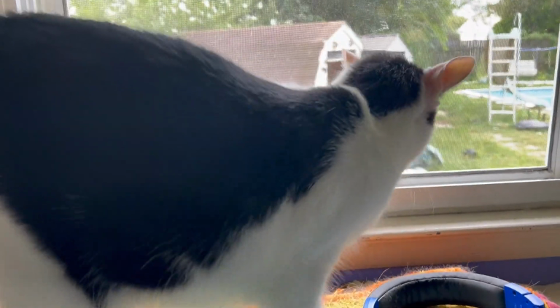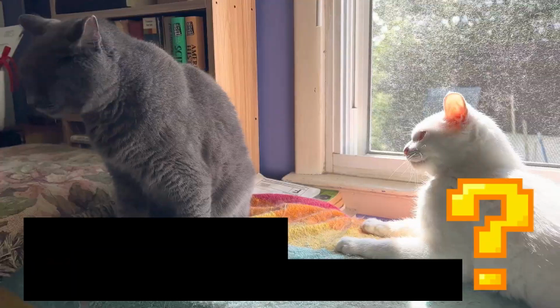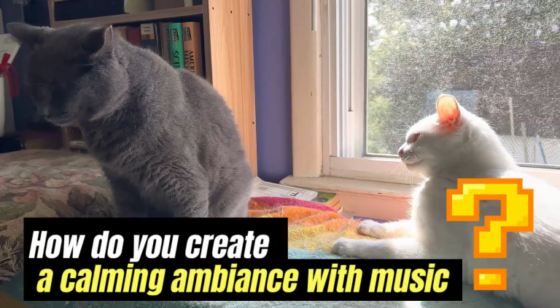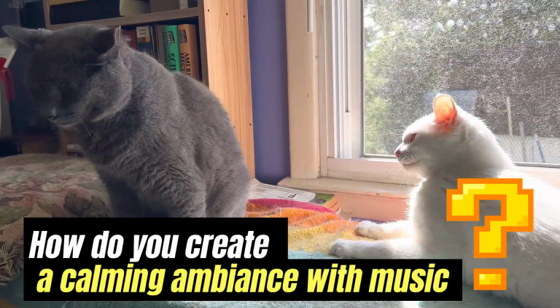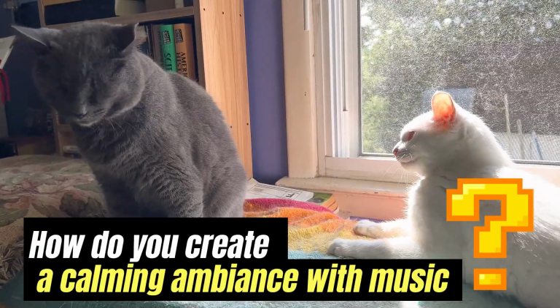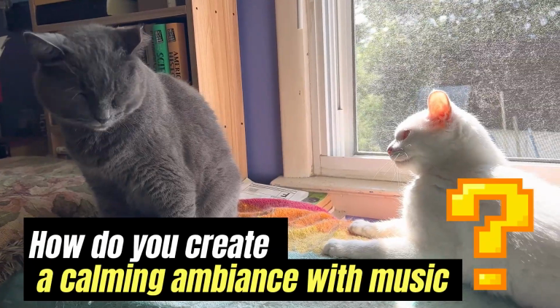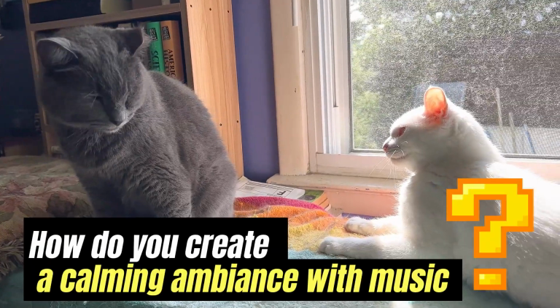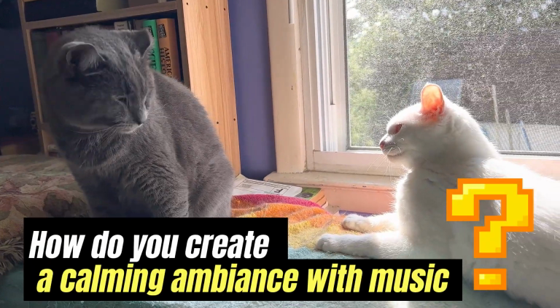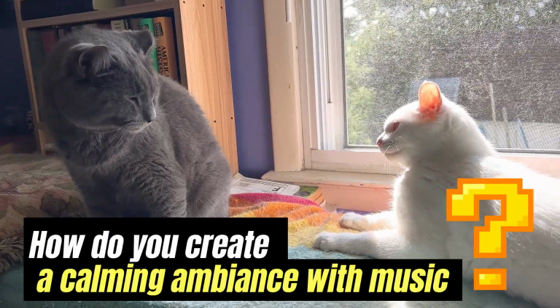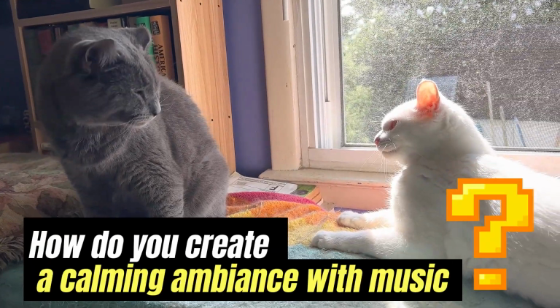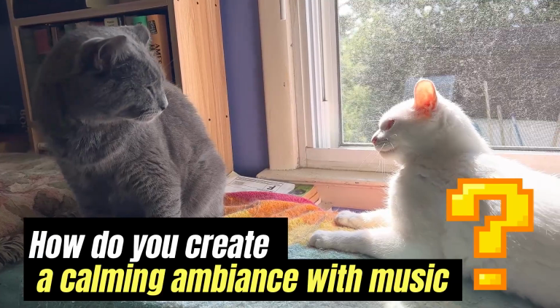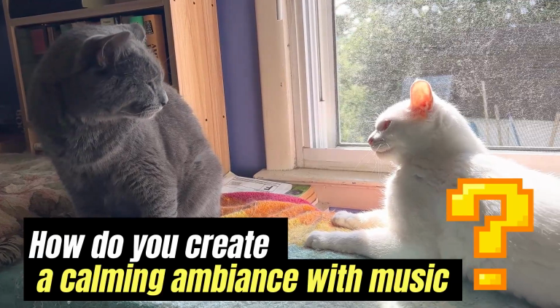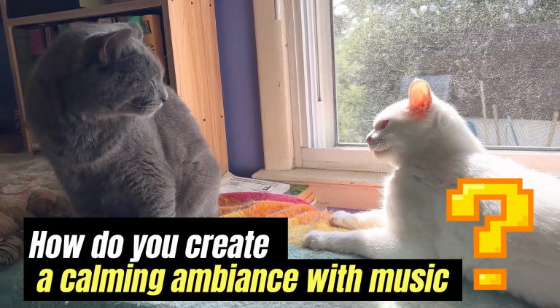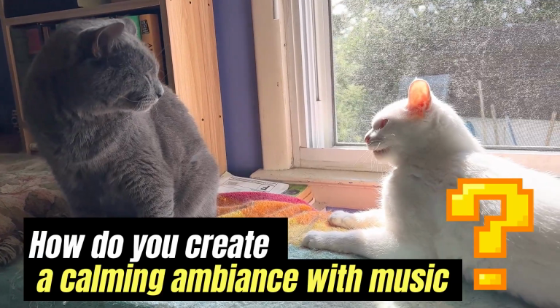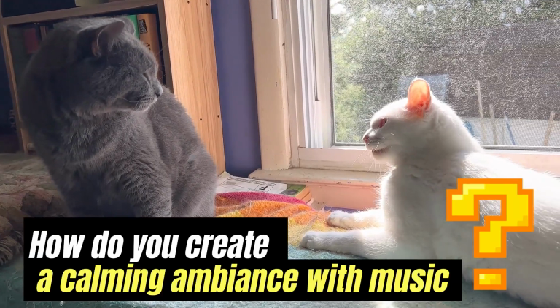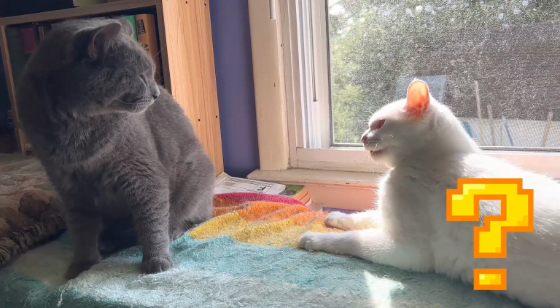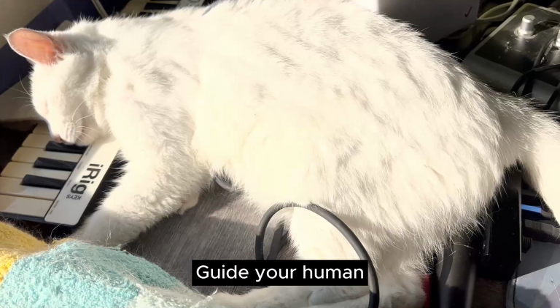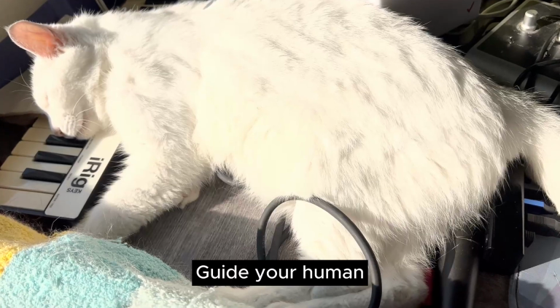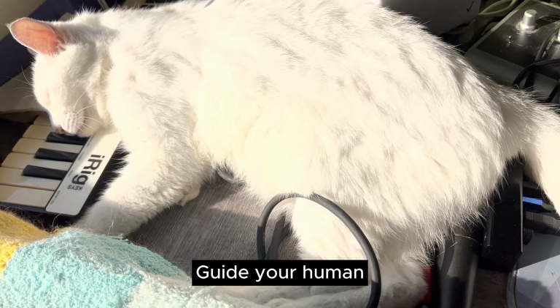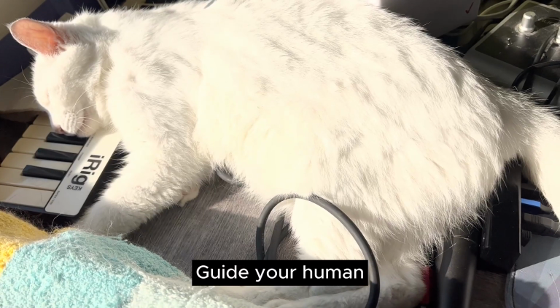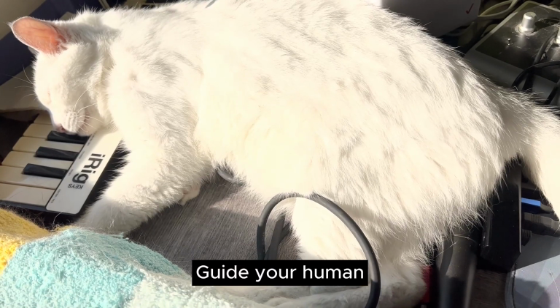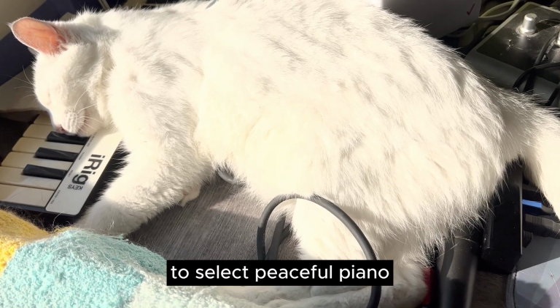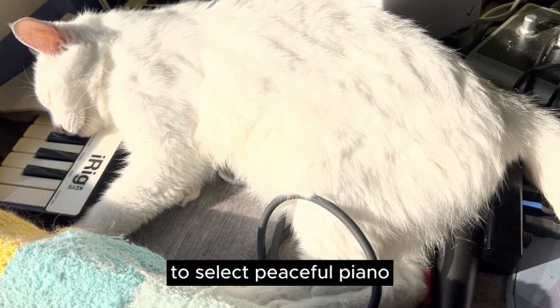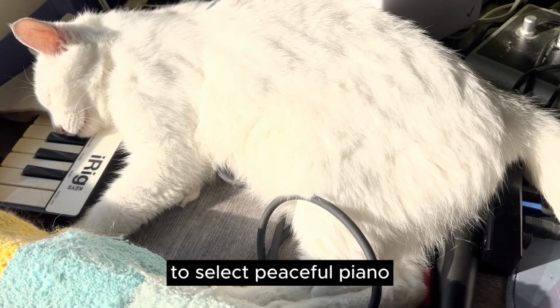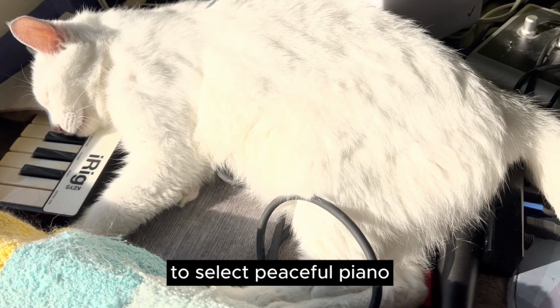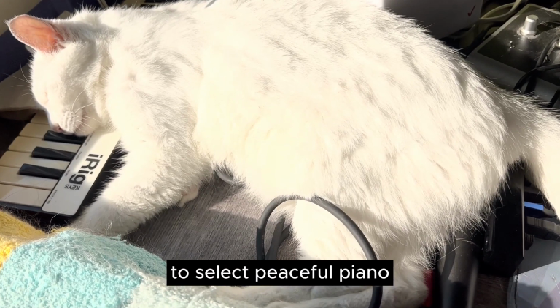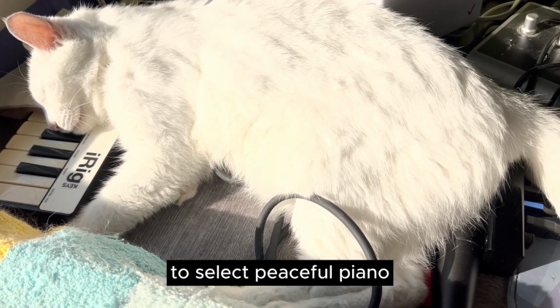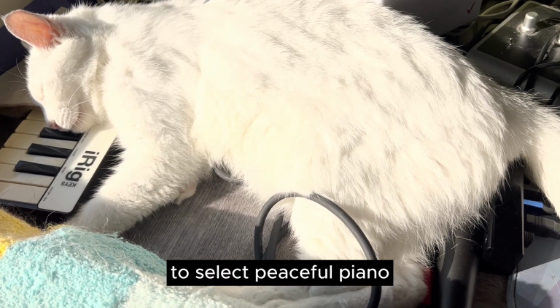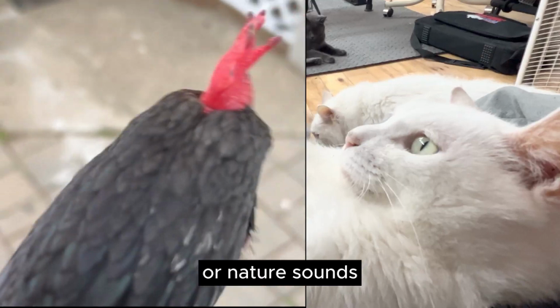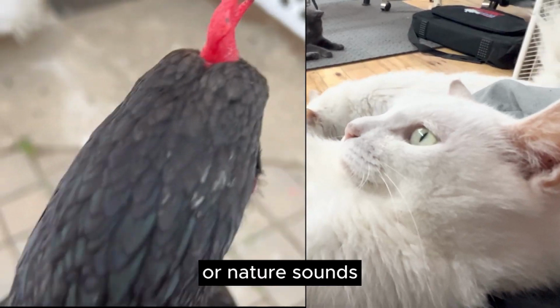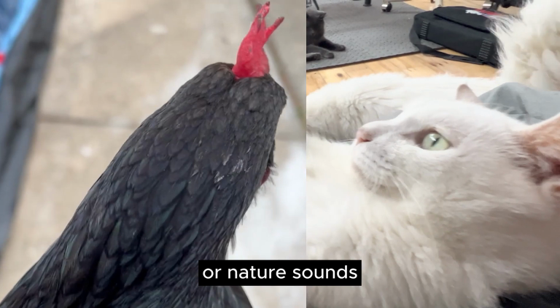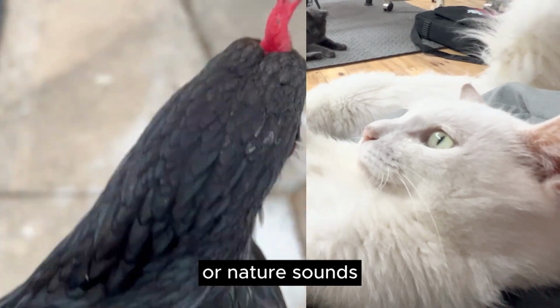How do you create a calming ambiance with music? Guide your human to select peaceful piano or nature sounds.